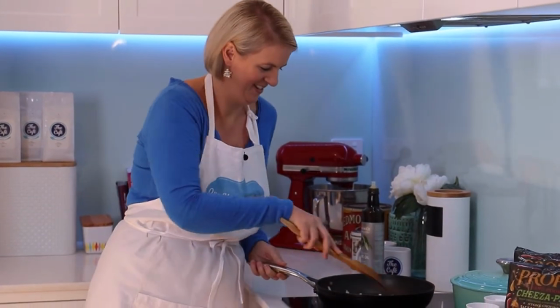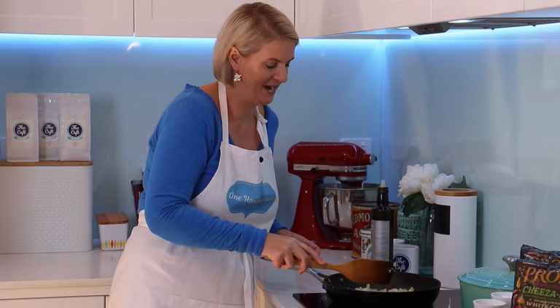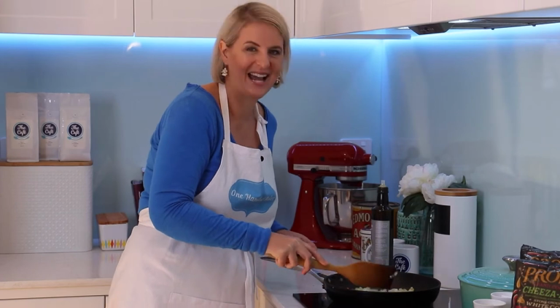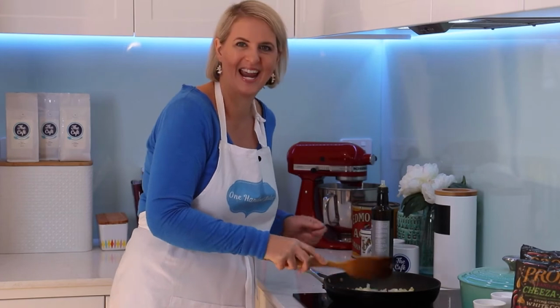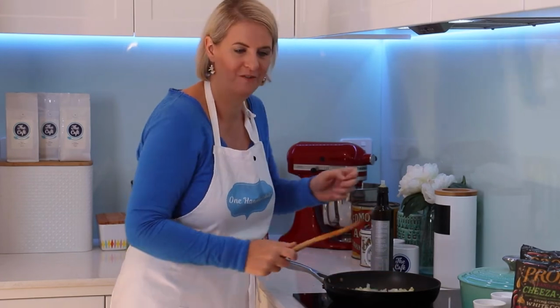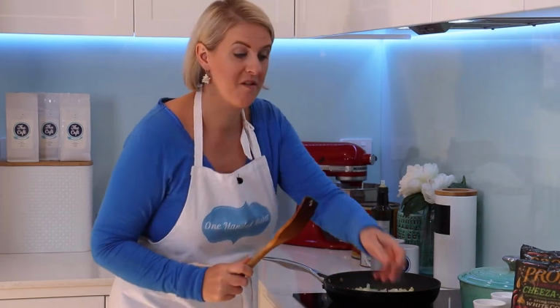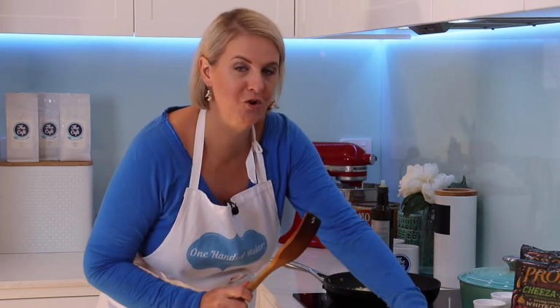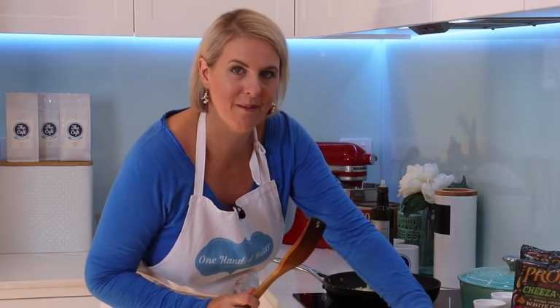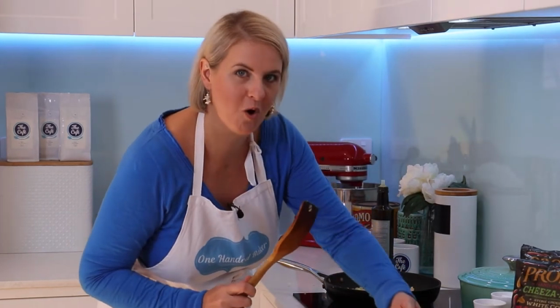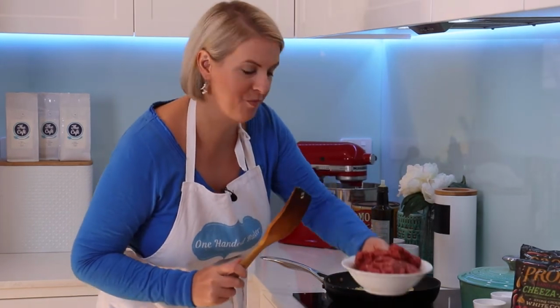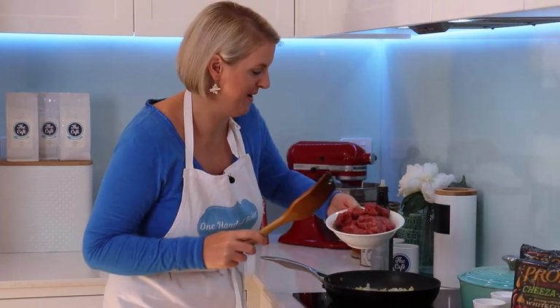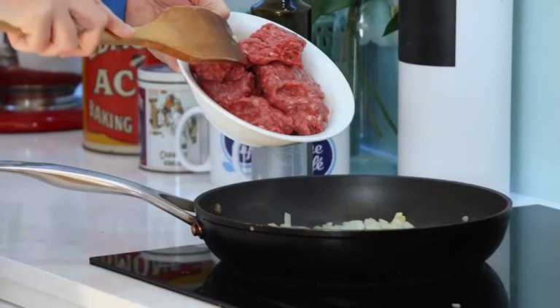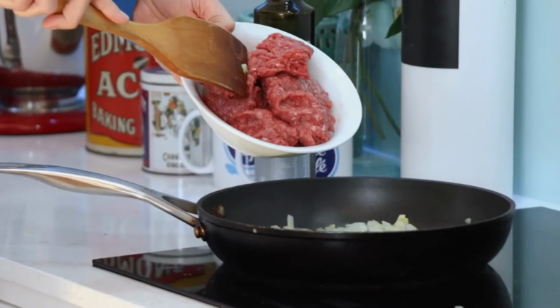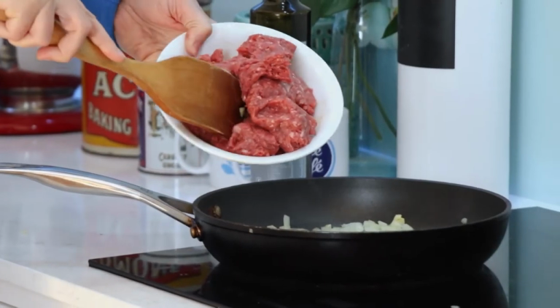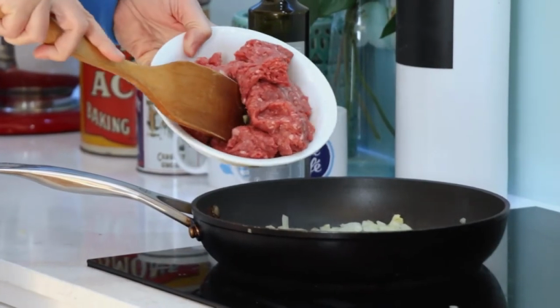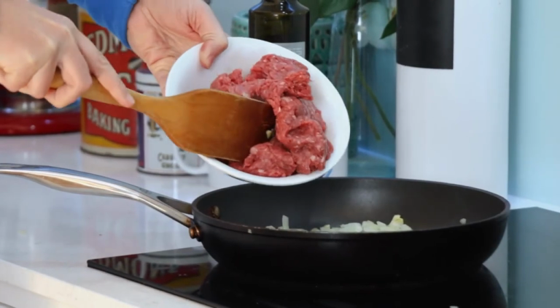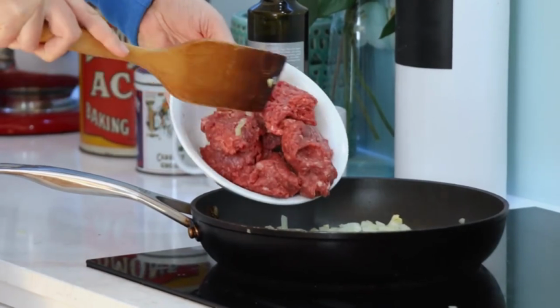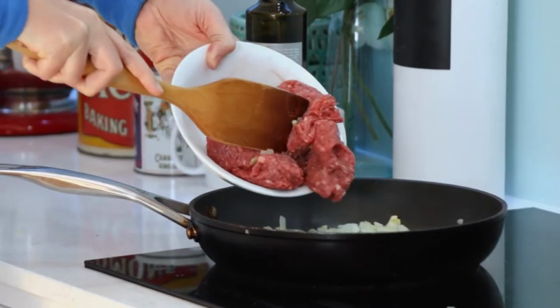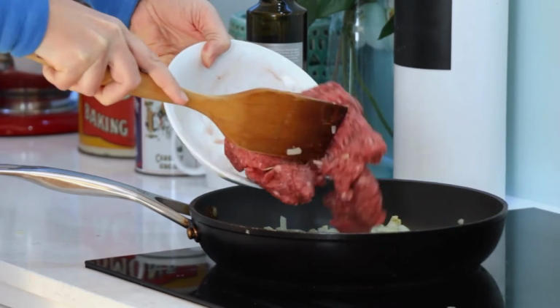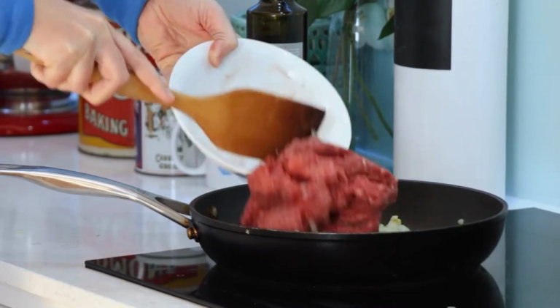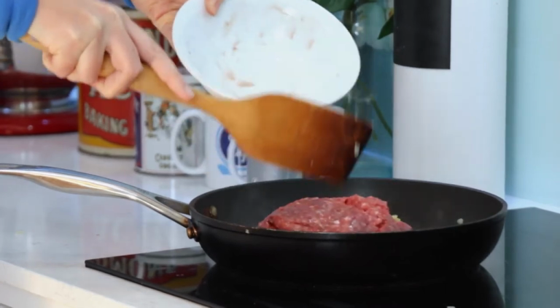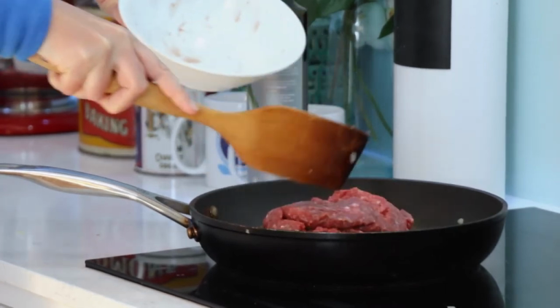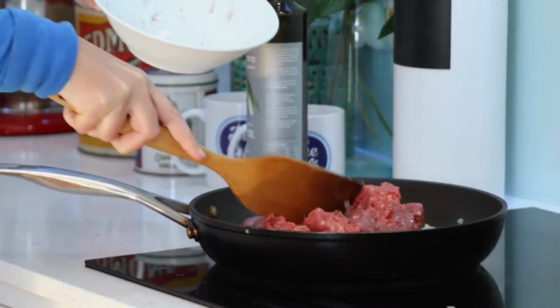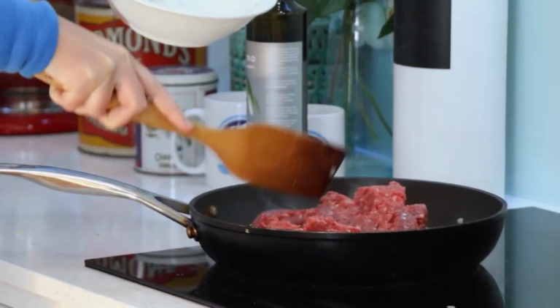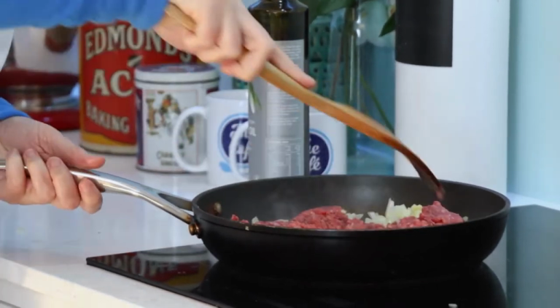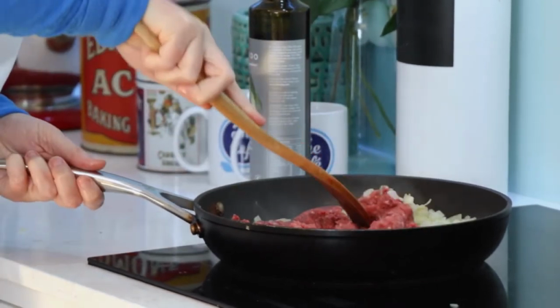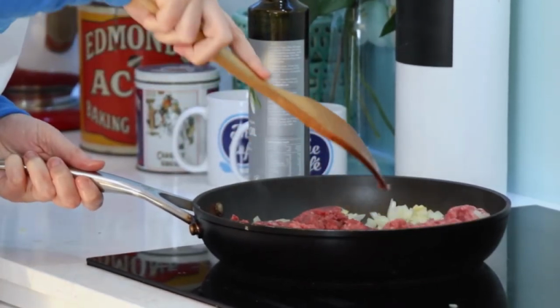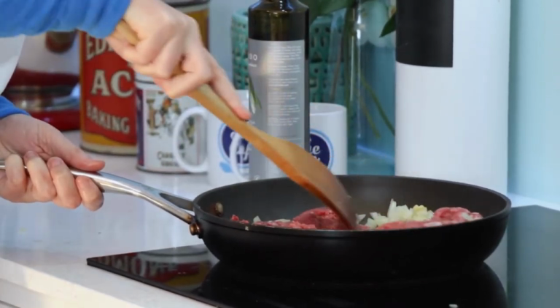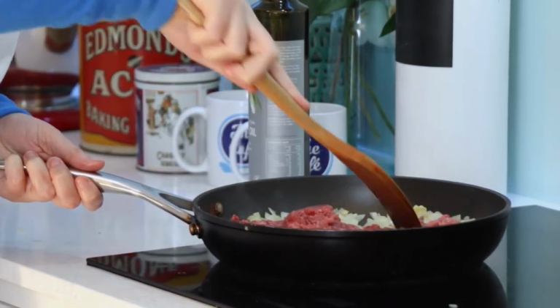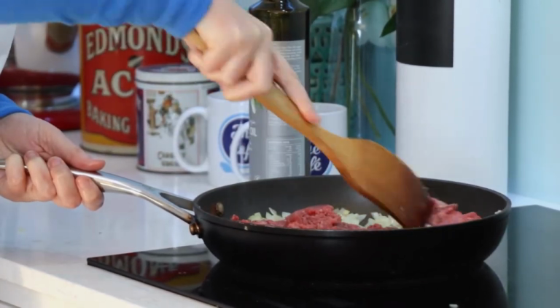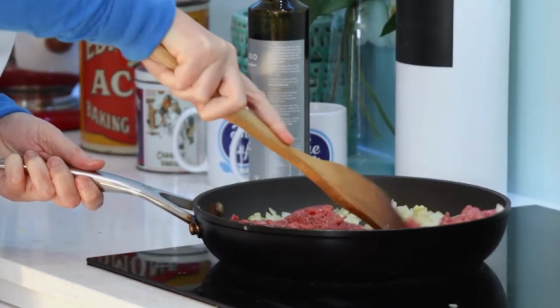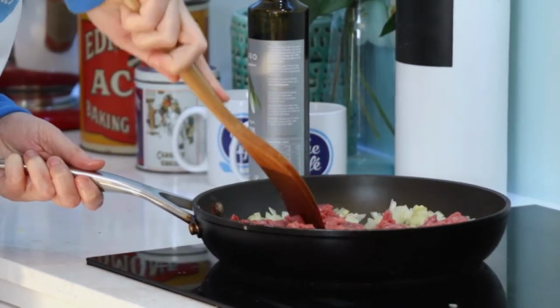We're going to add in 500 grams of beef mince. In it goes. There we go — we're just going to brown this through. Listen to that sizzle.